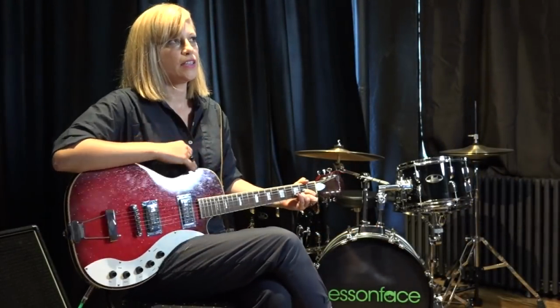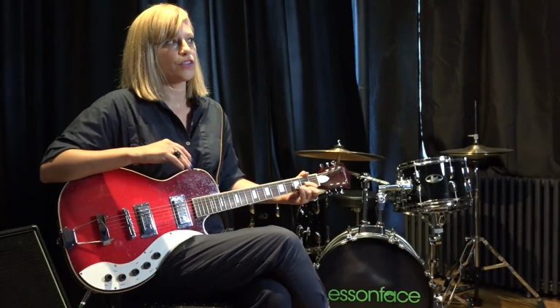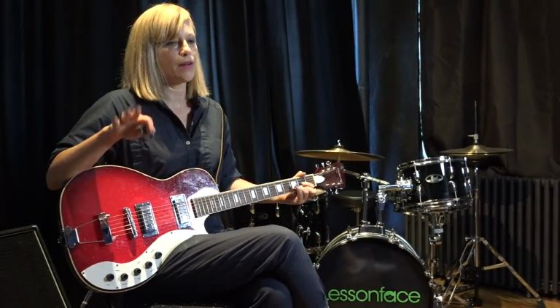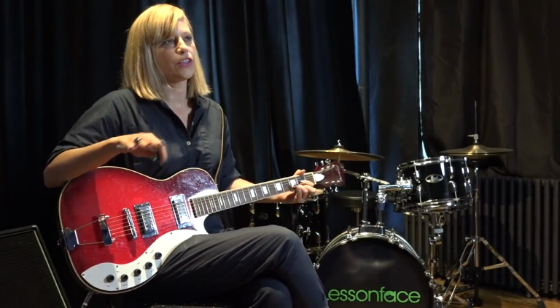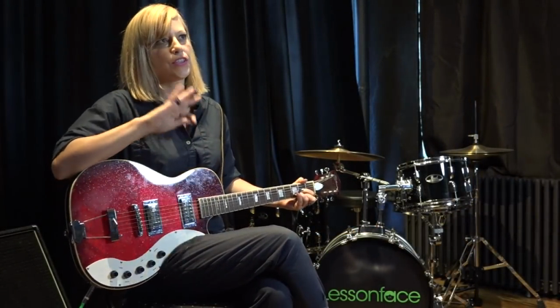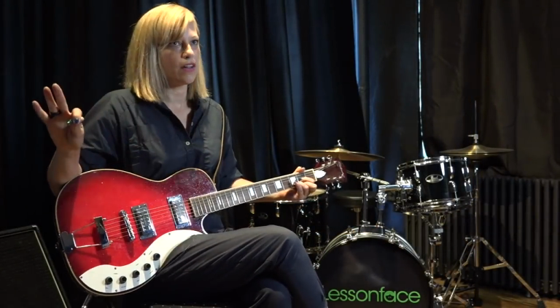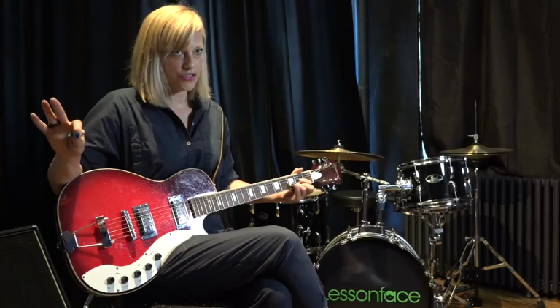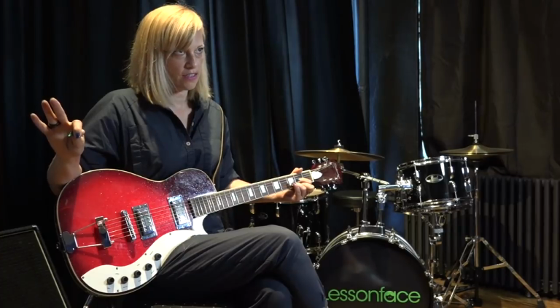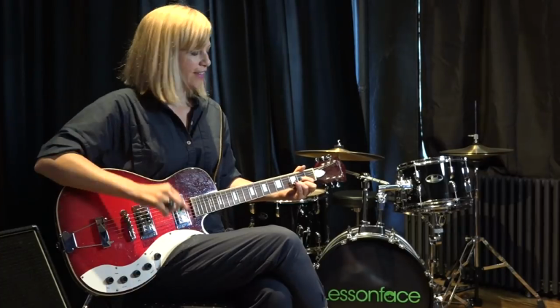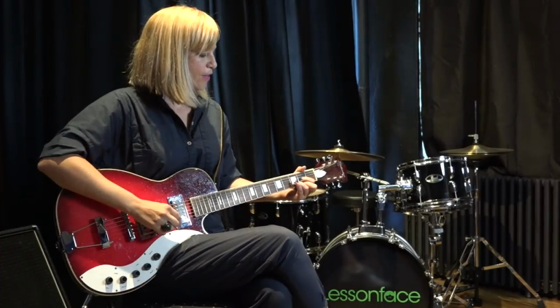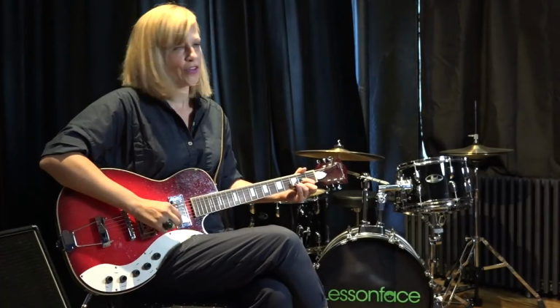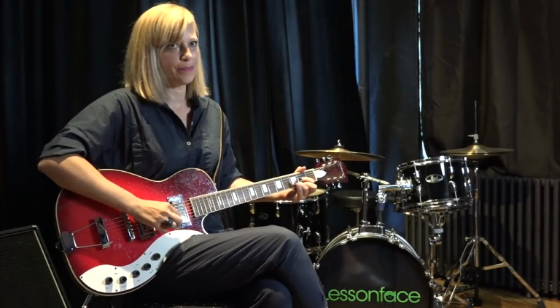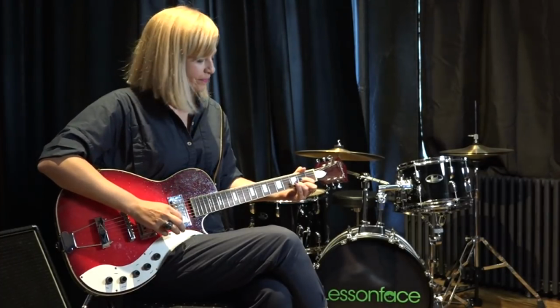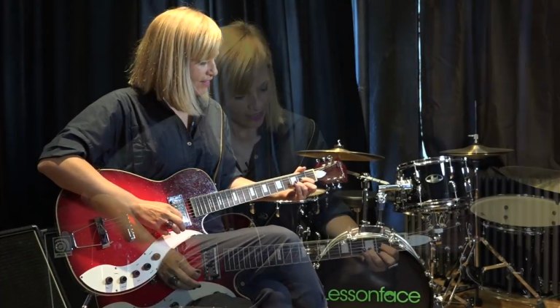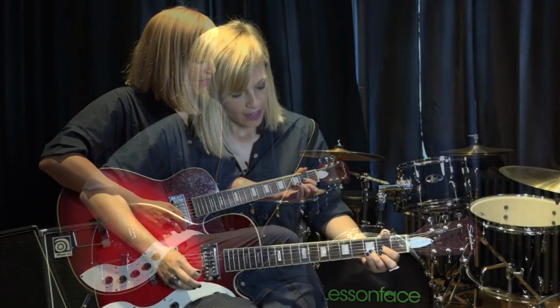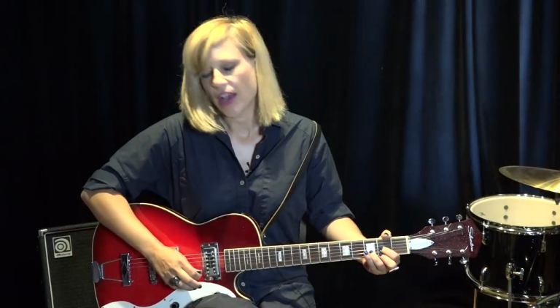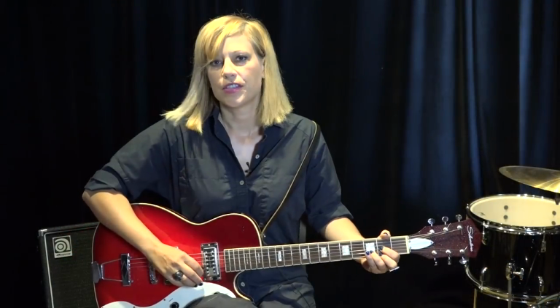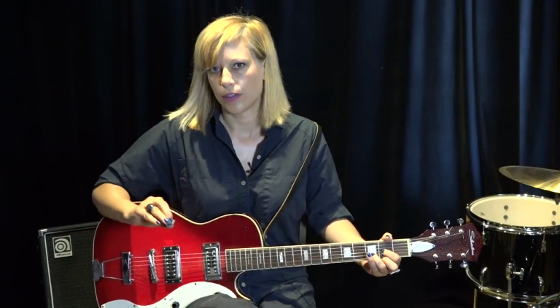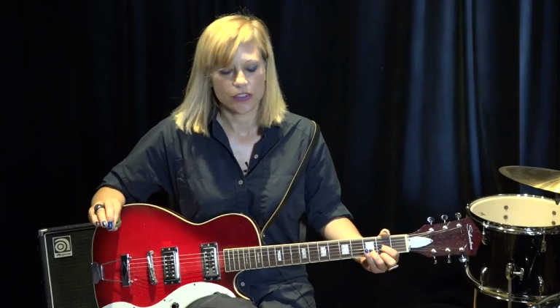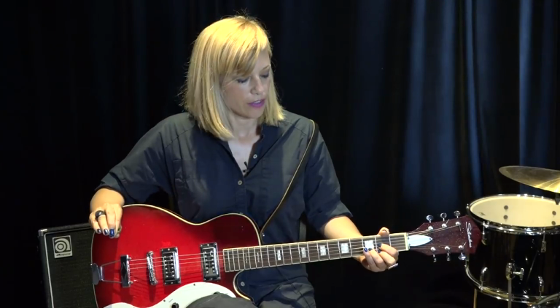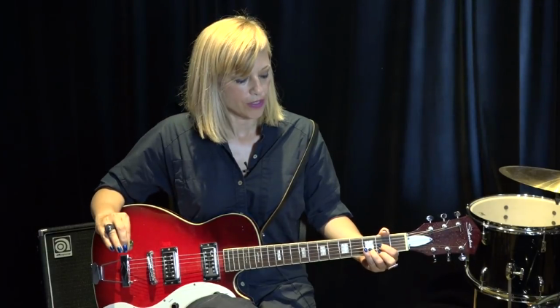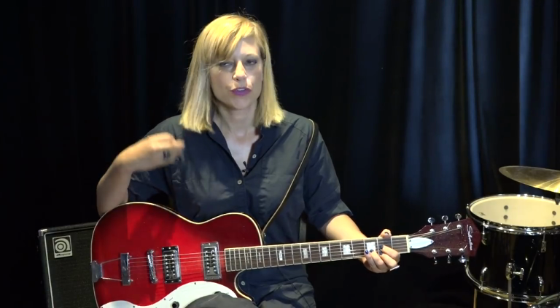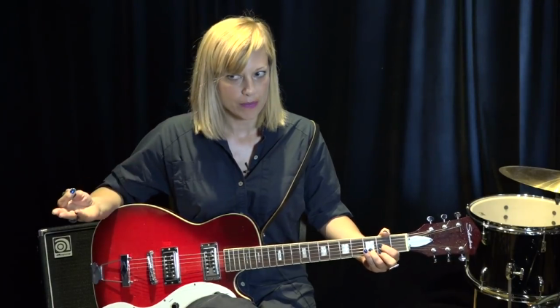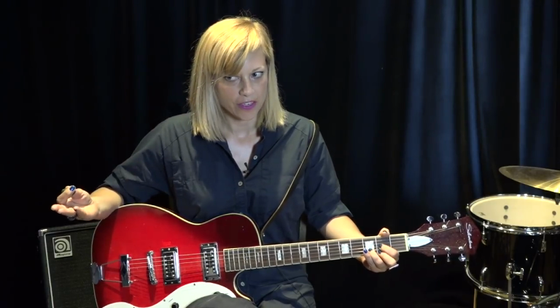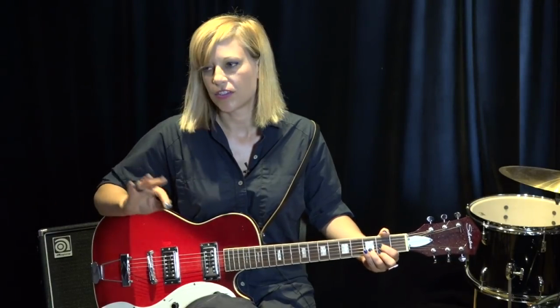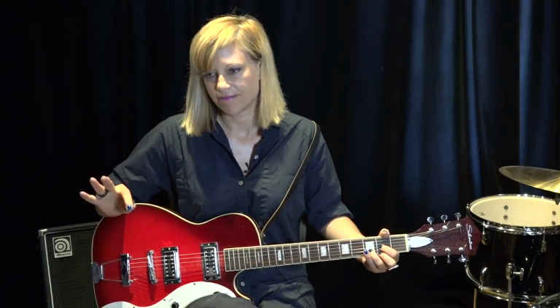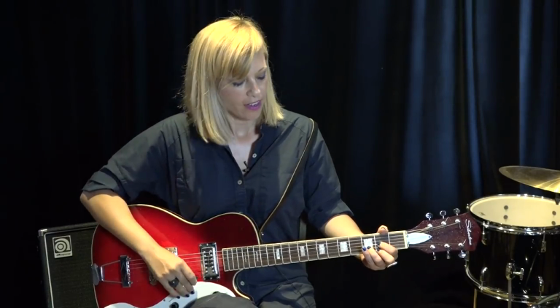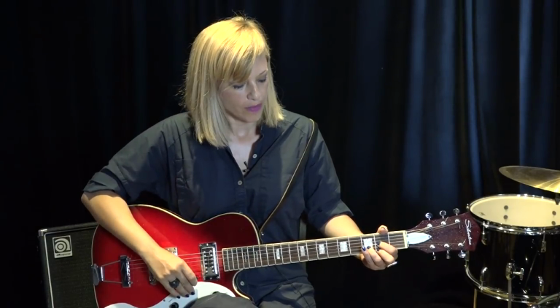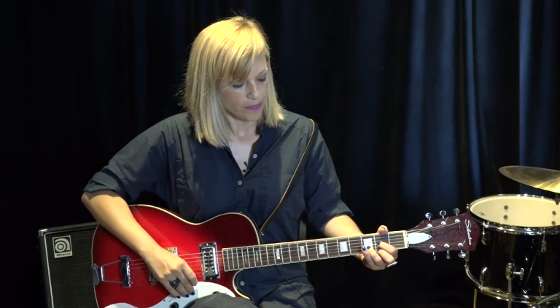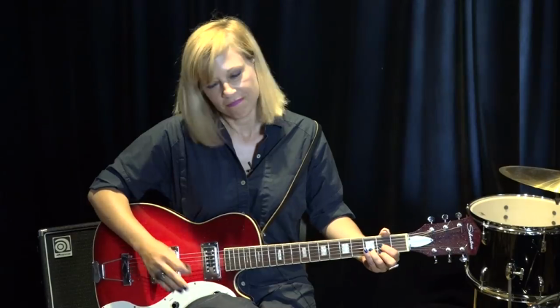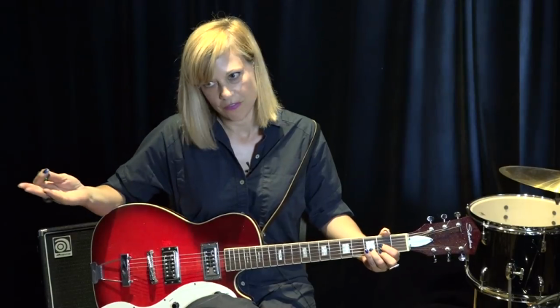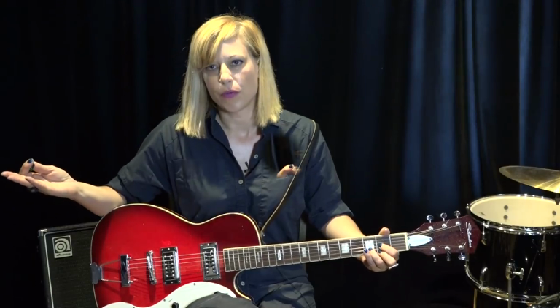When I teach at Girls Rock Camp, the little girls — we start them all on electric guitars so they don't give up. If you have an acoustic and you really want to use it, you will be doing twice the amount of work, which is great if you want.